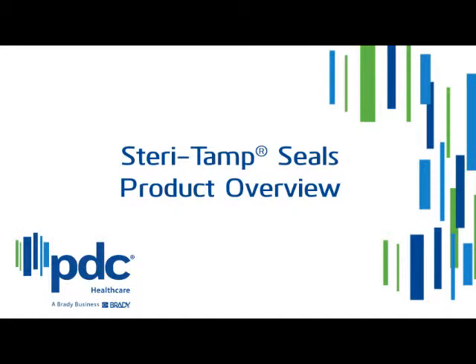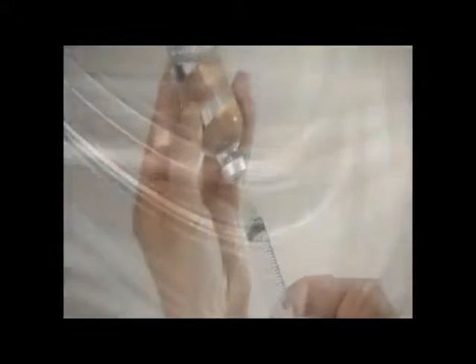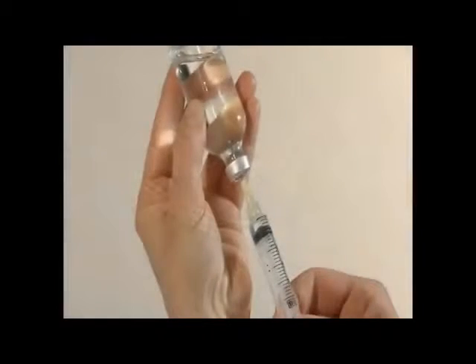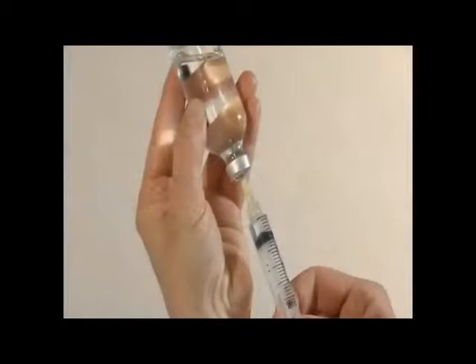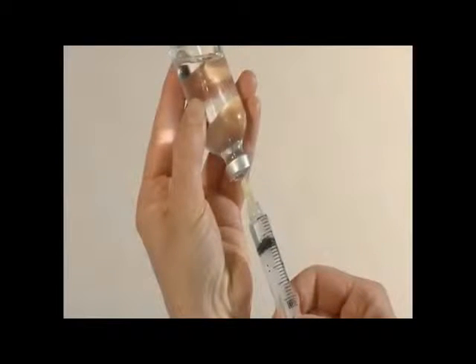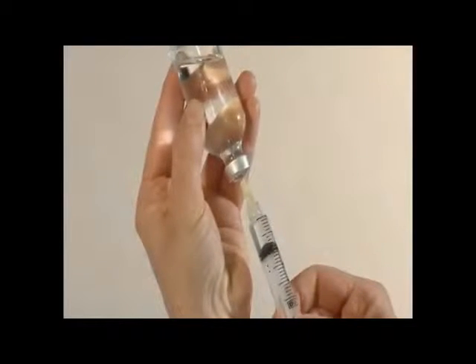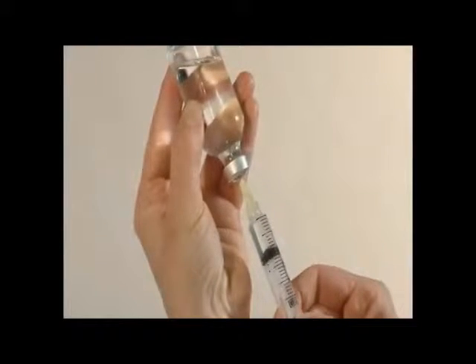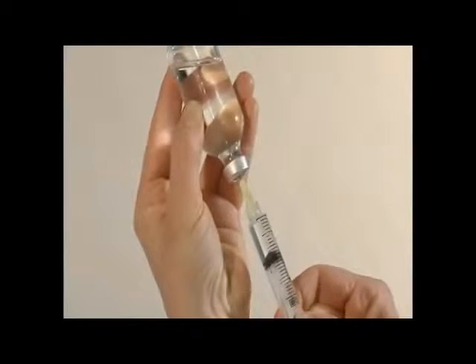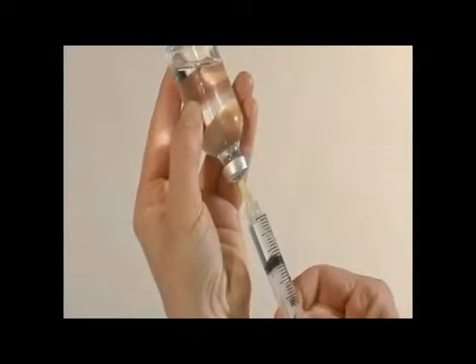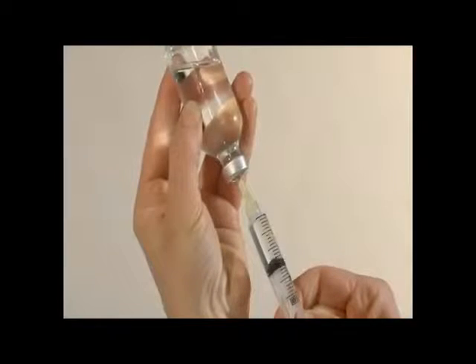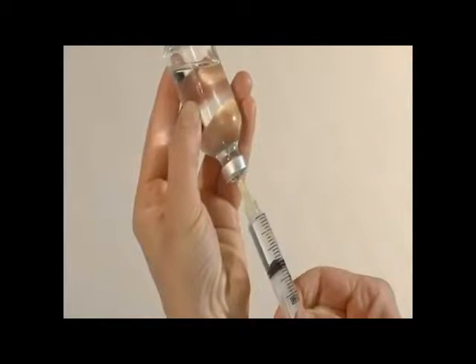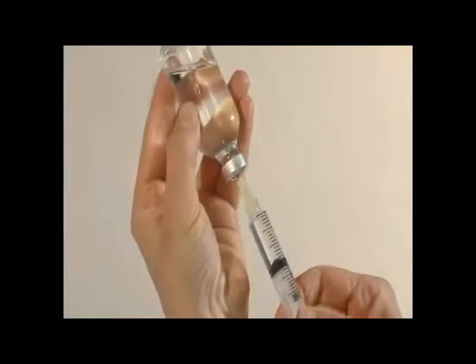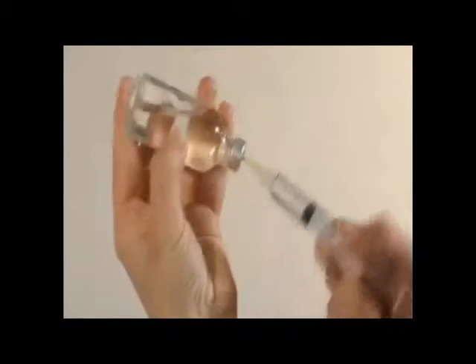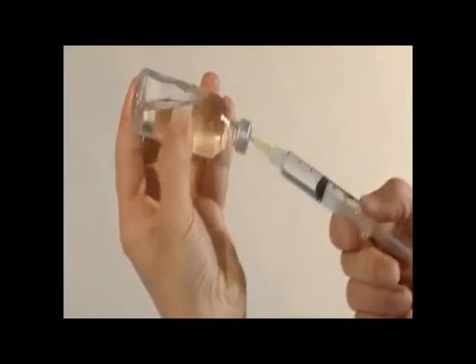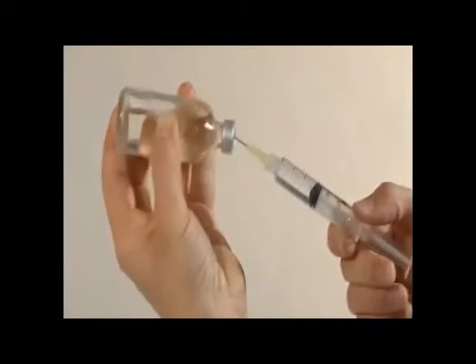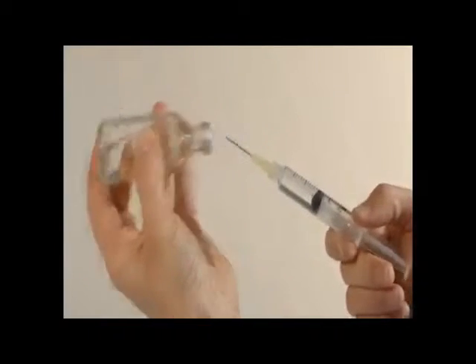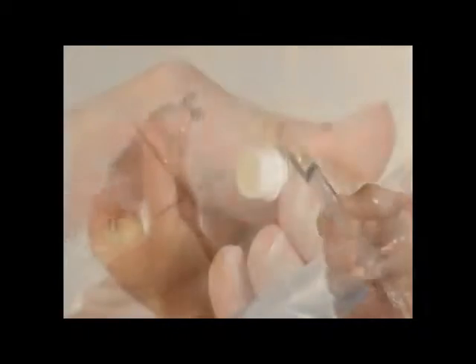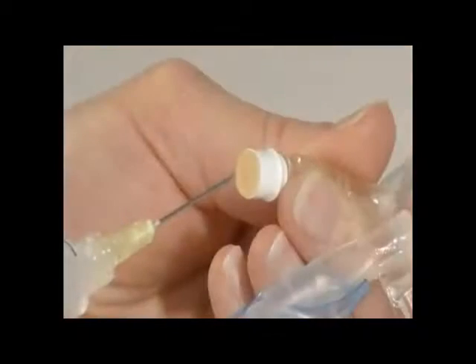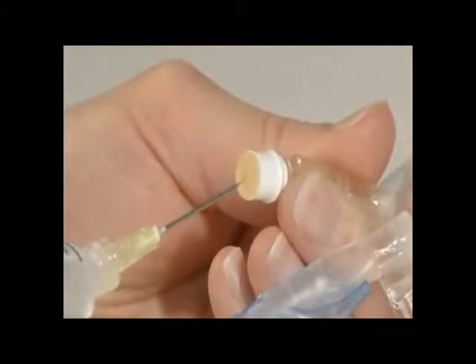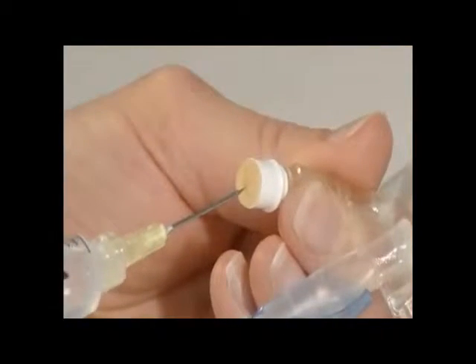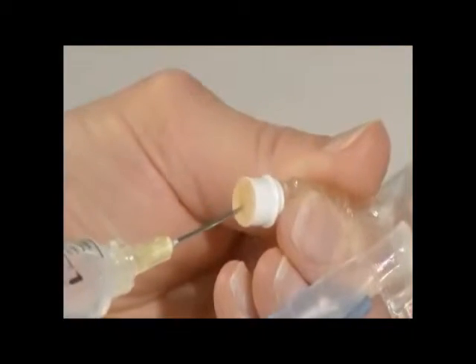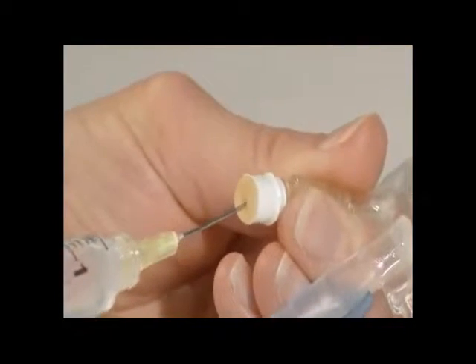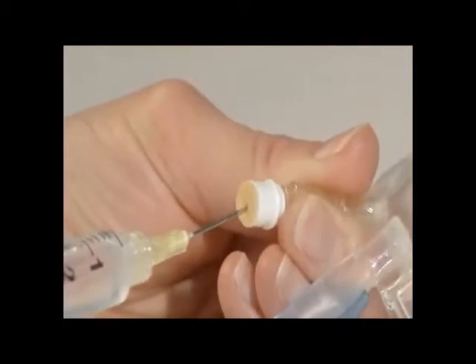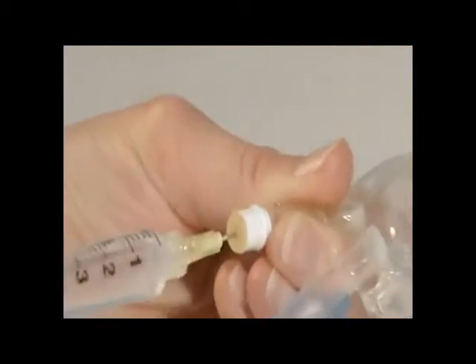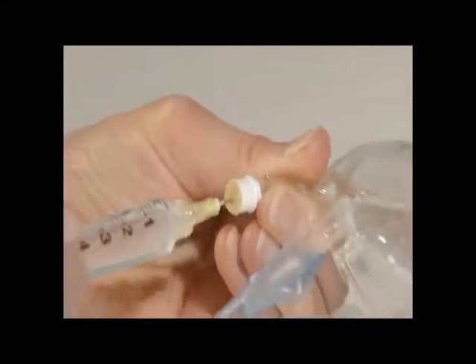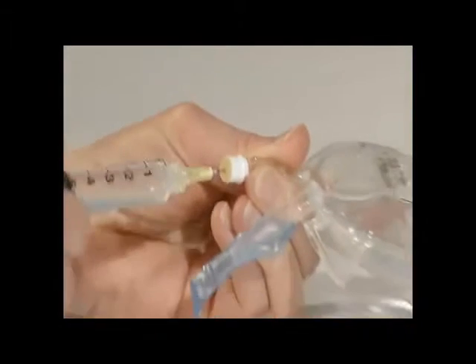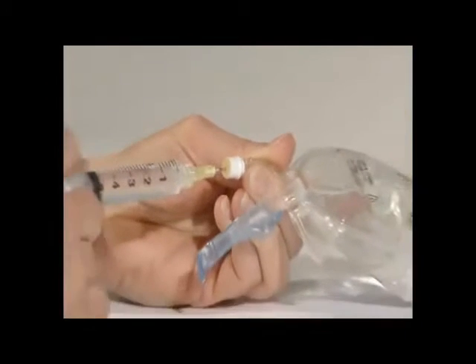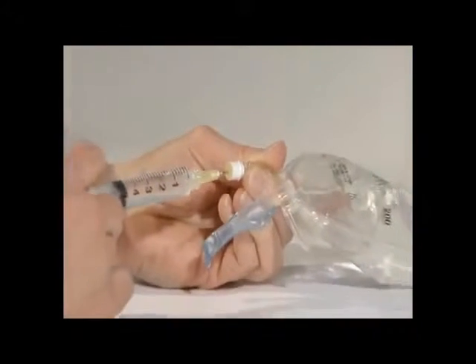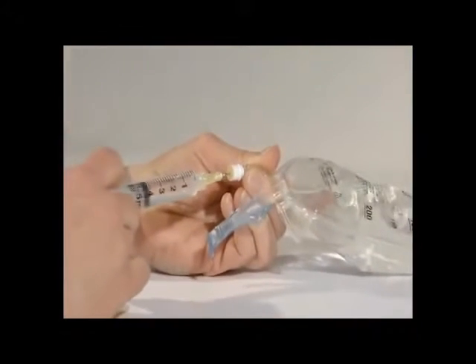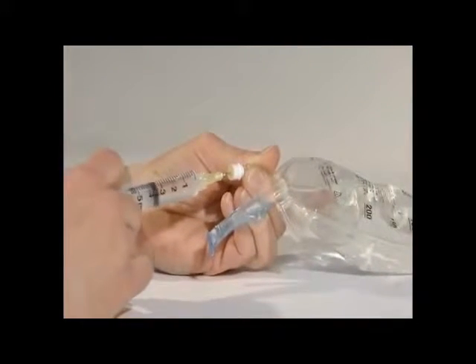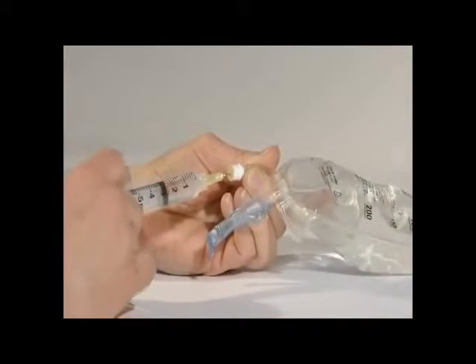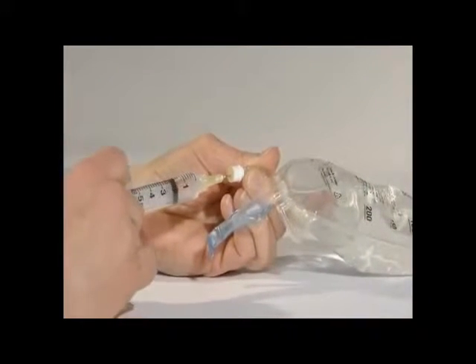Safe preparation and handling of medications cannot be overstated. Pharmacy best practices must be followed each and every time medication therapy is delivered.